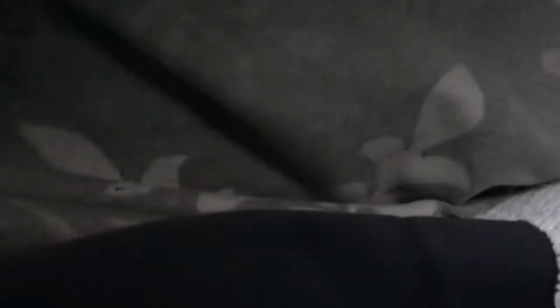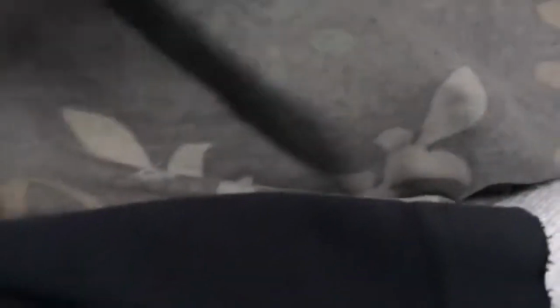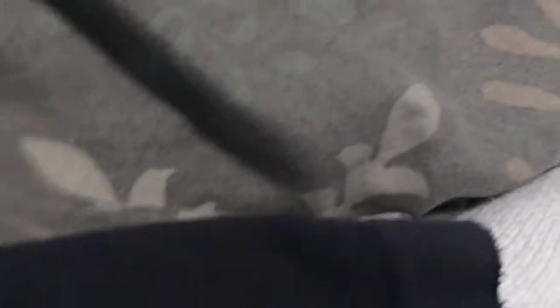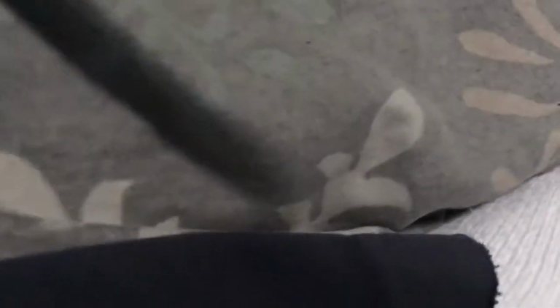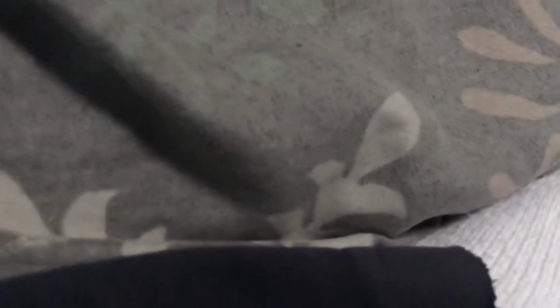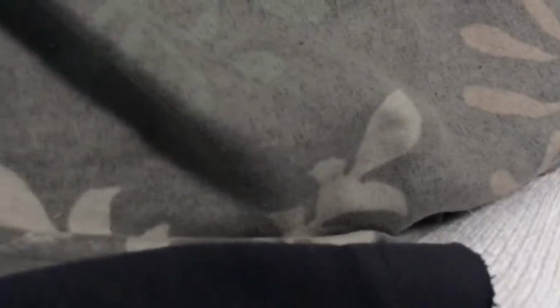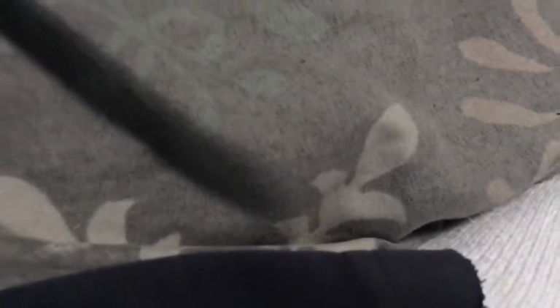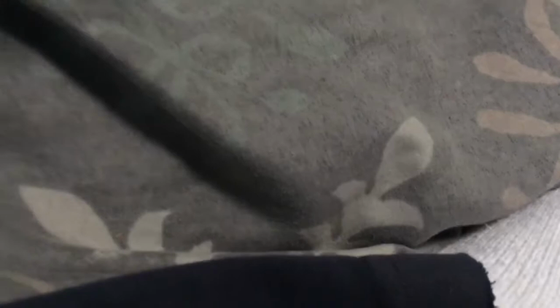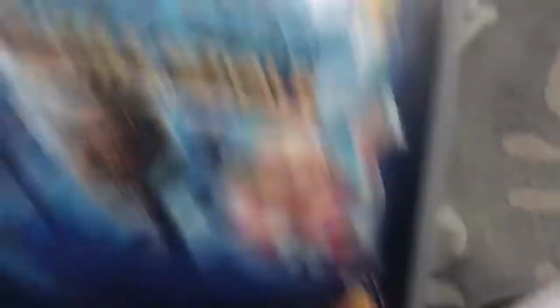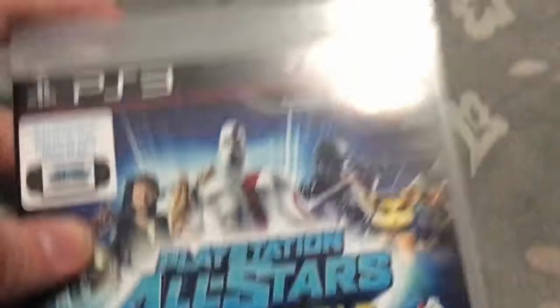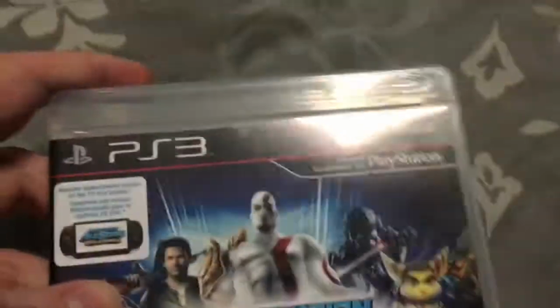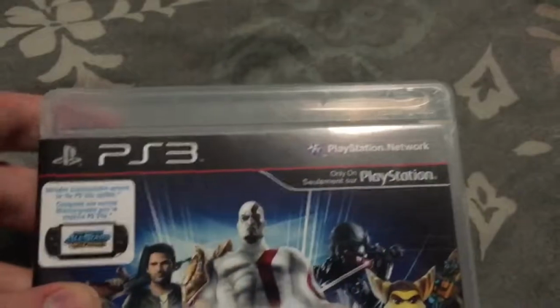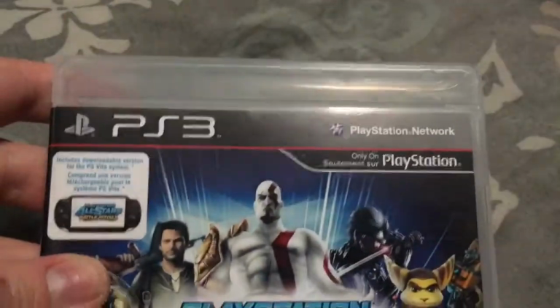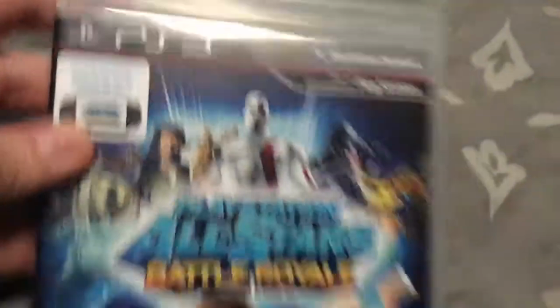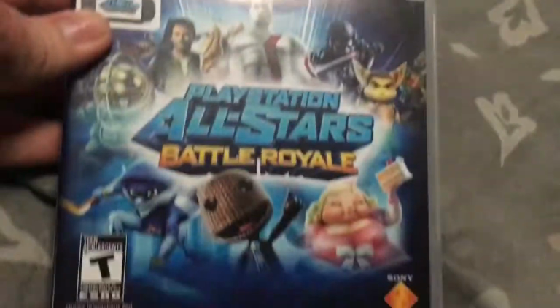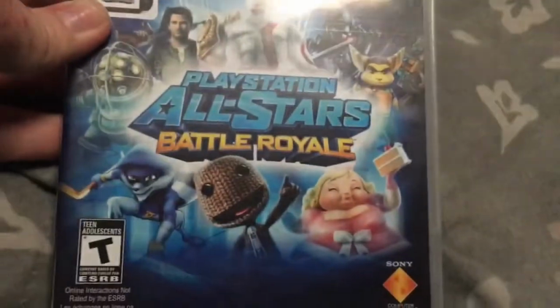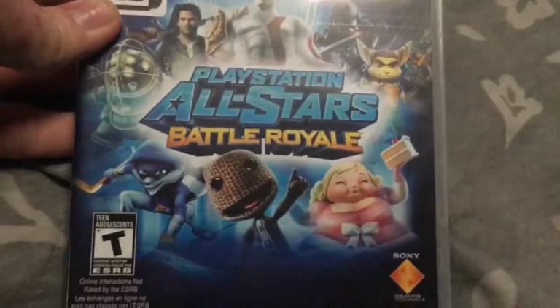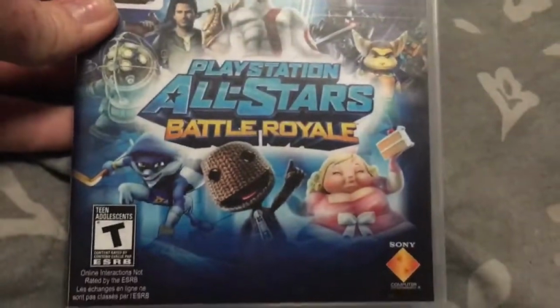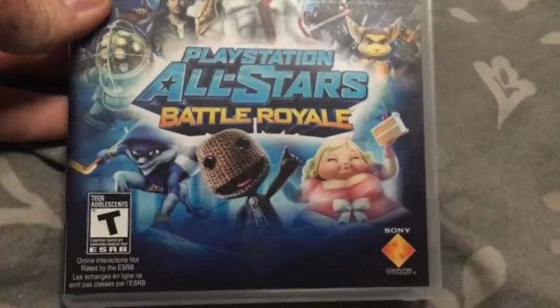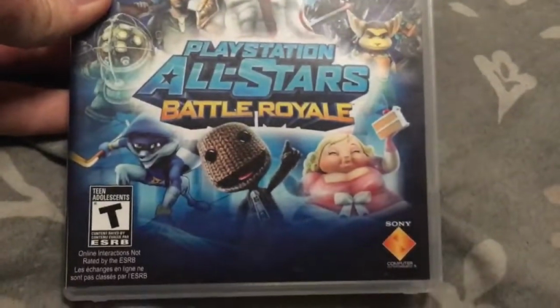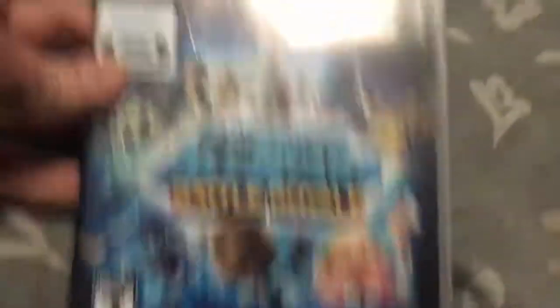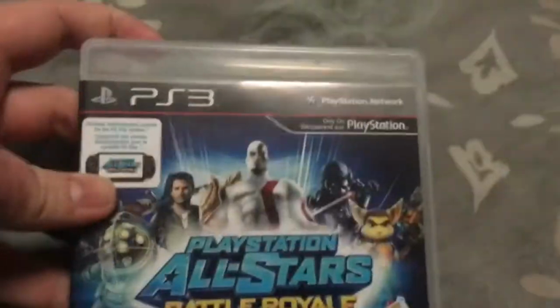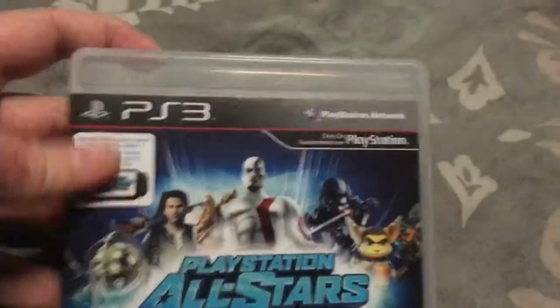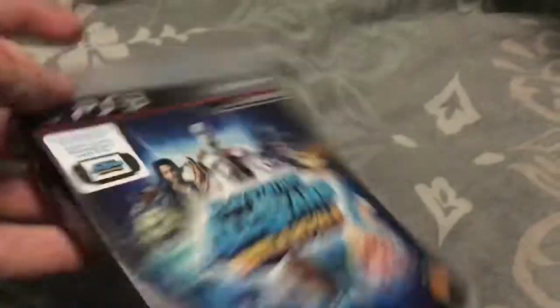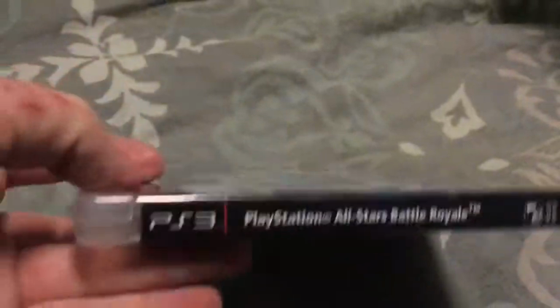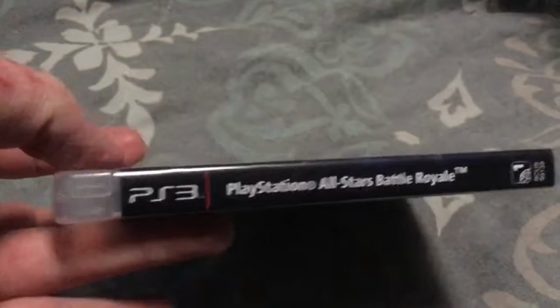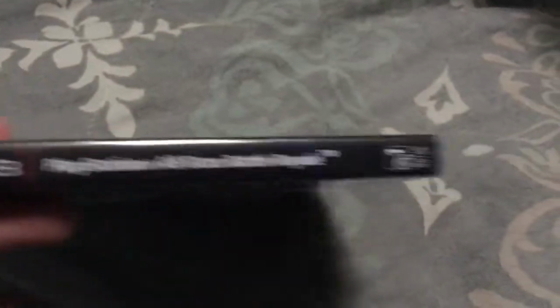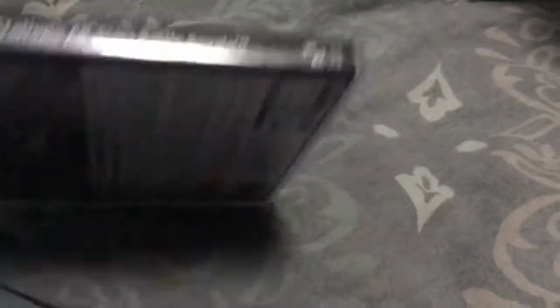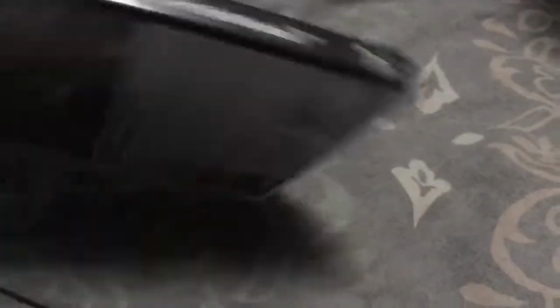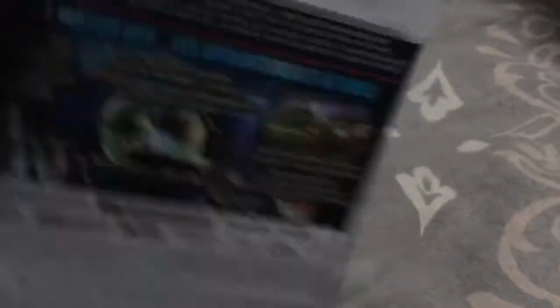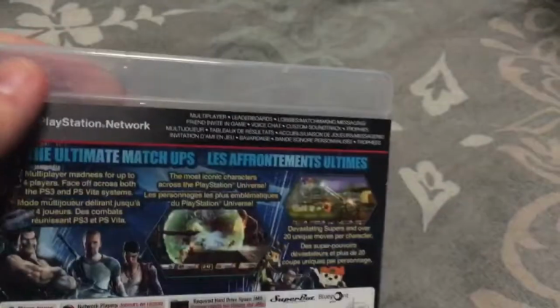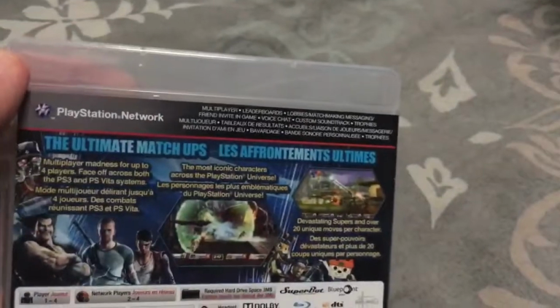Bought this in August 2013 from Target — PlayStation All-Stars Battle Royale, which is supposed to be a rival to Super Smash Brothers.